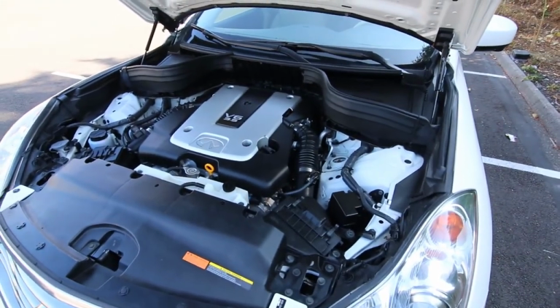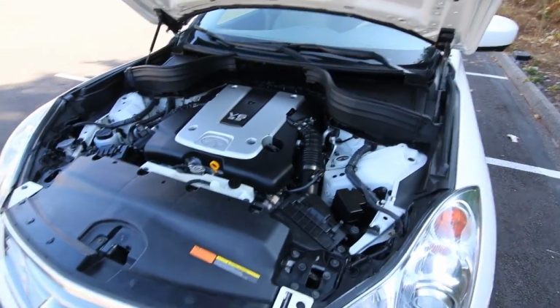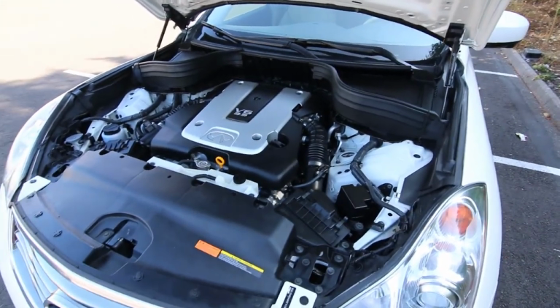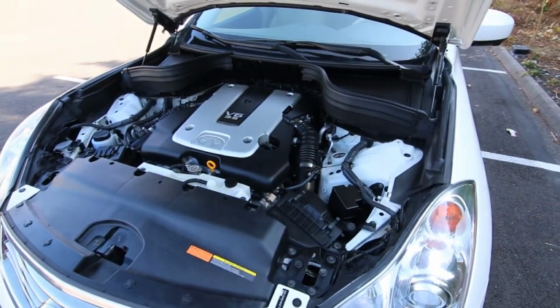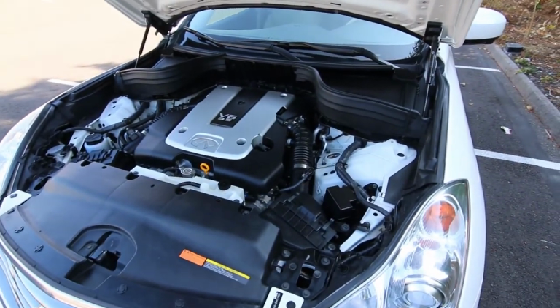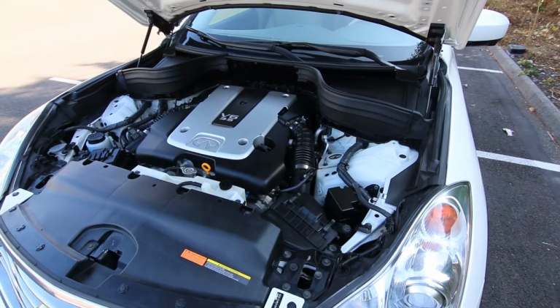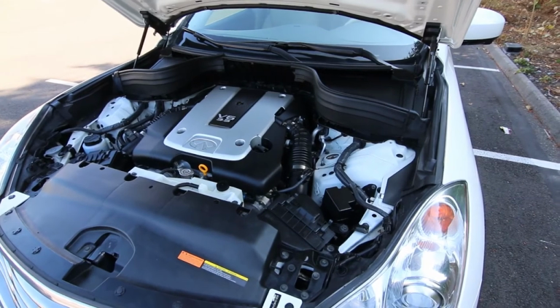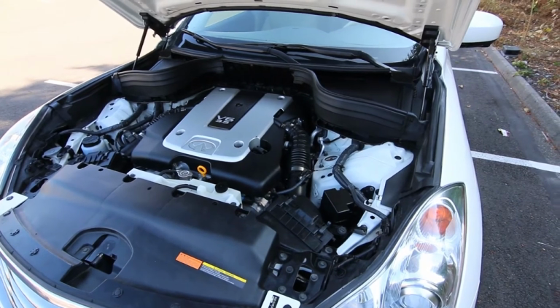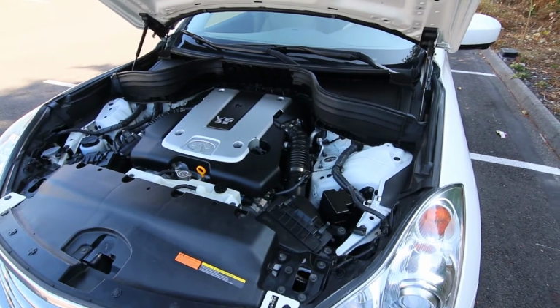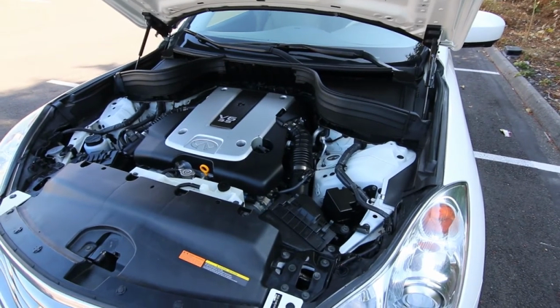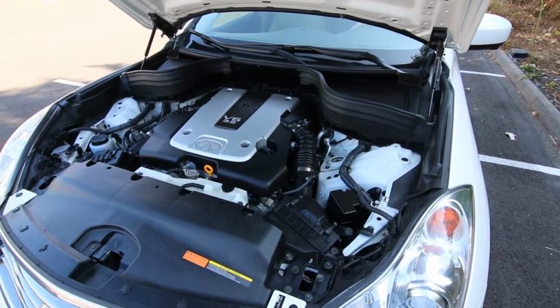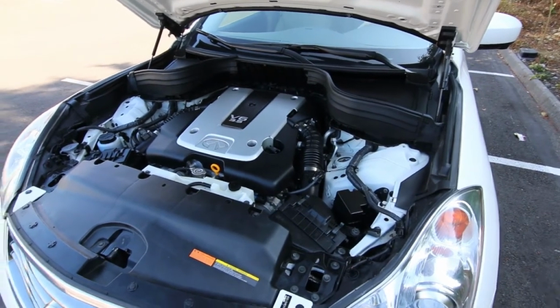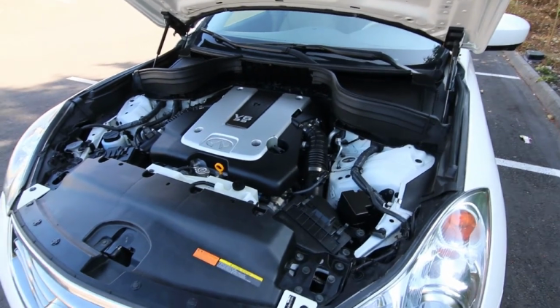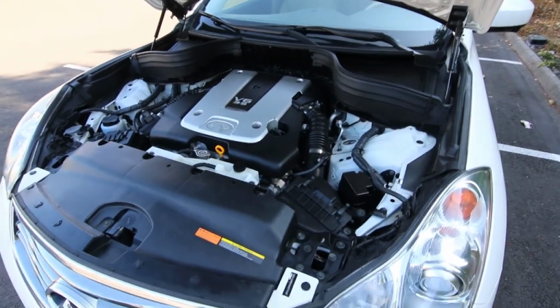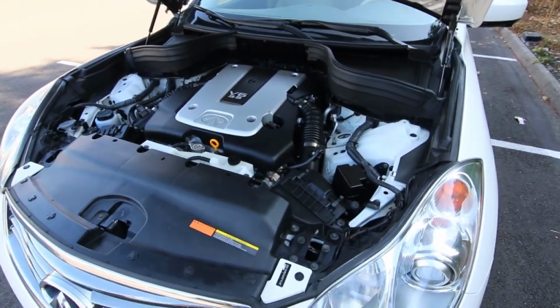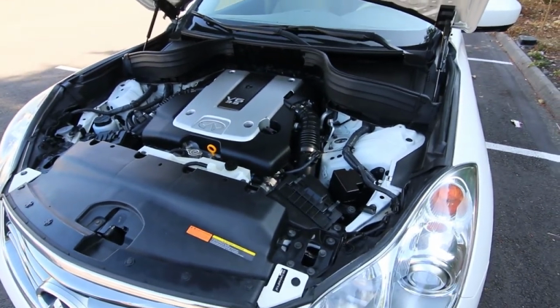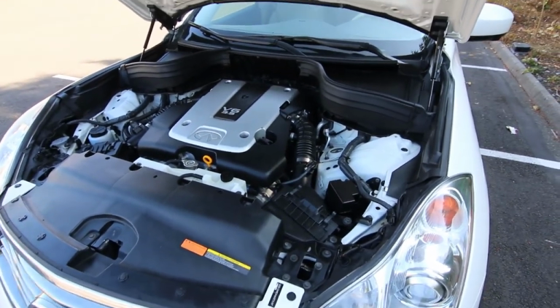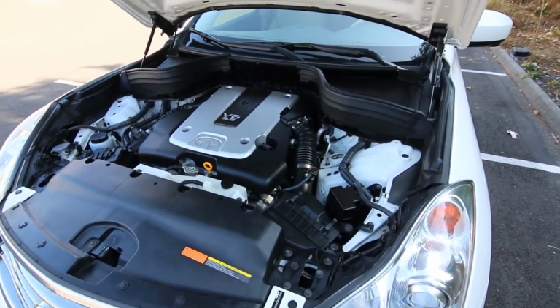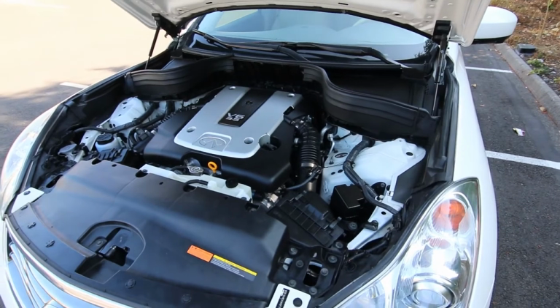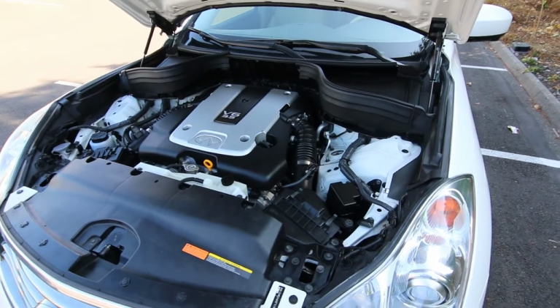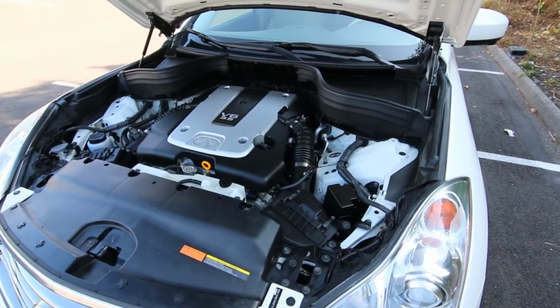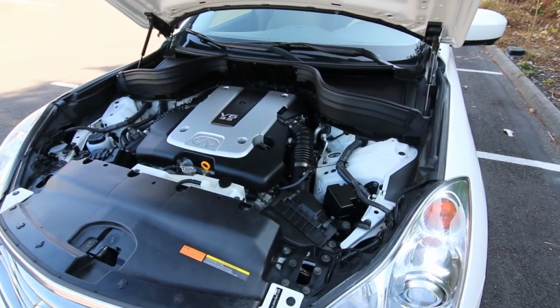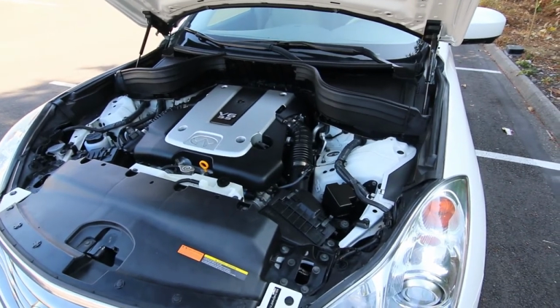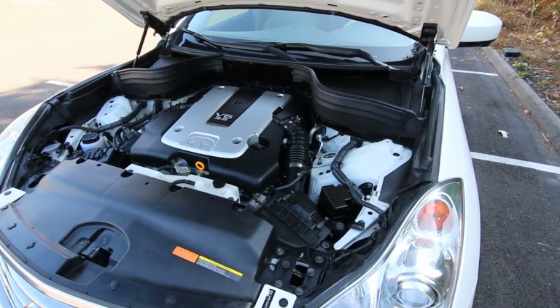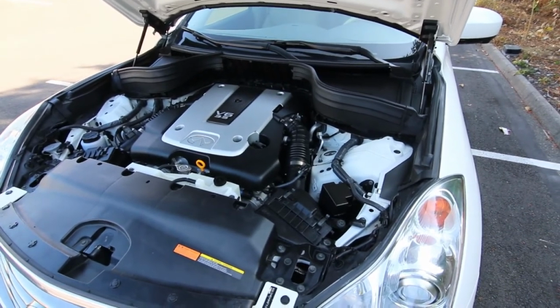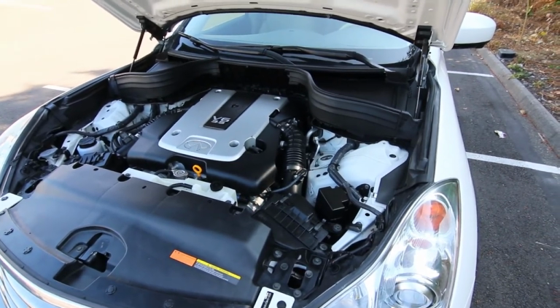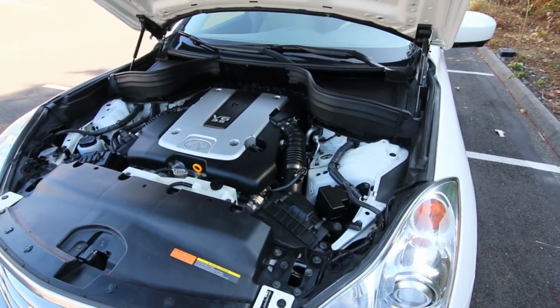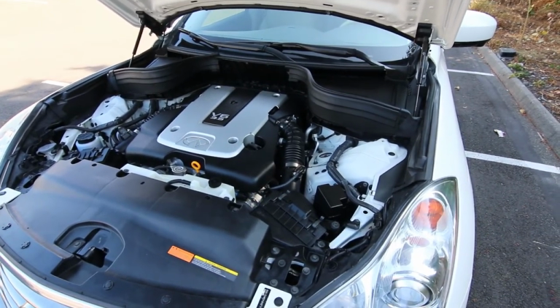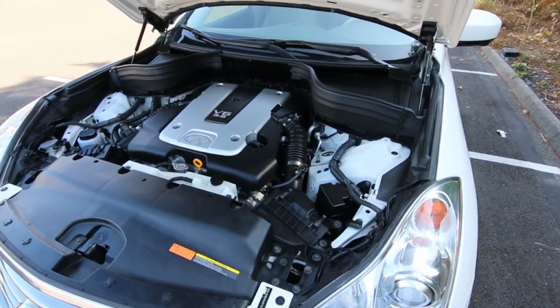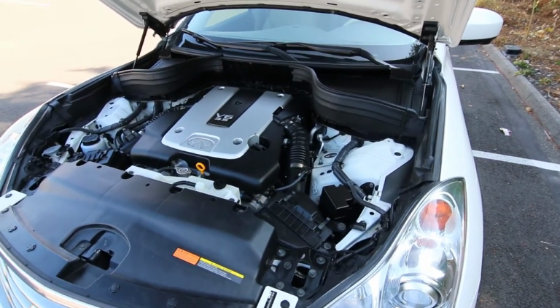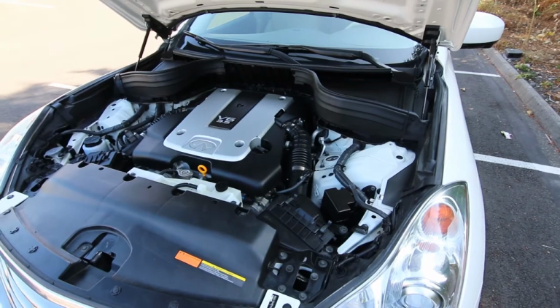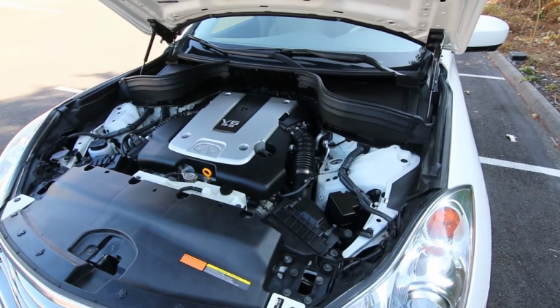The heart of the EX35 is this dual intake VQ35 engine. It makes about 300 horsepower. This engine has been used in a lot of Infiniti and Nissan products, and we've seen these engines go 200 and even 300,000 miles.